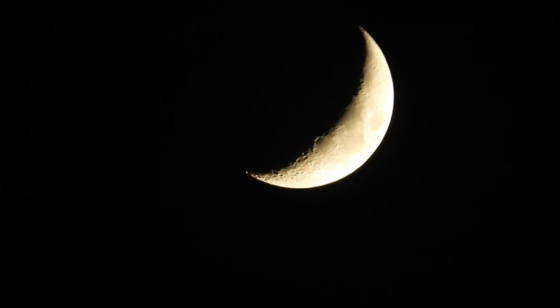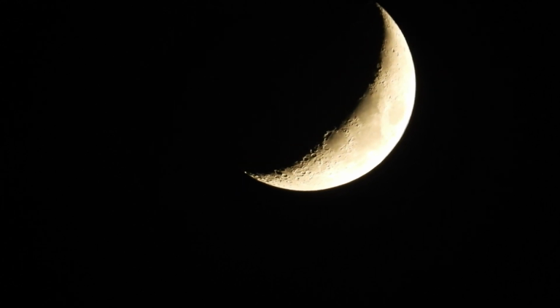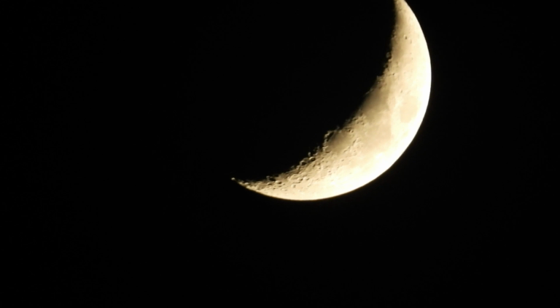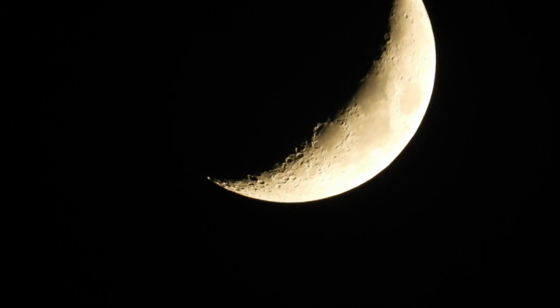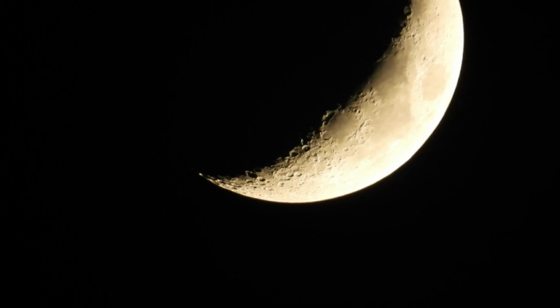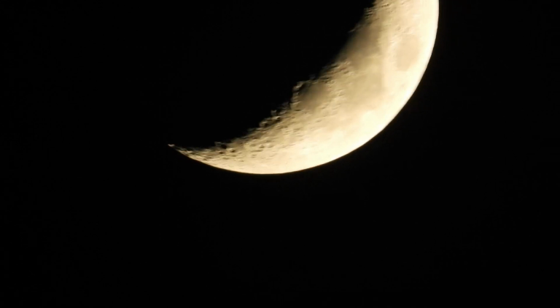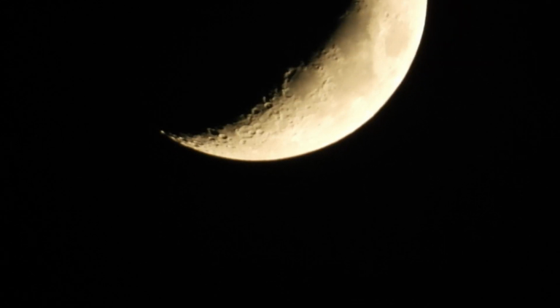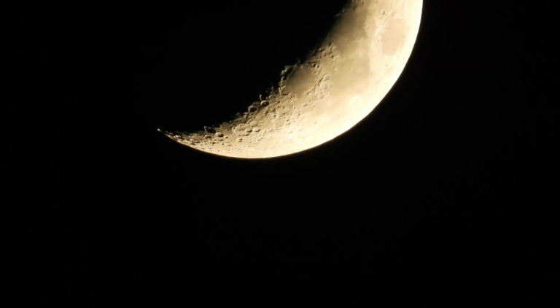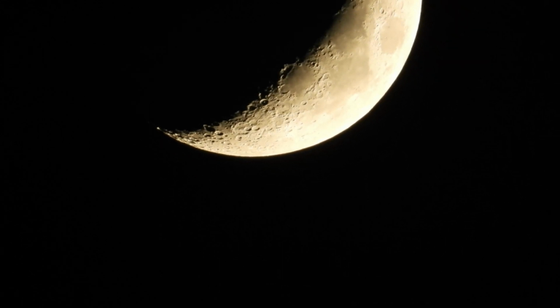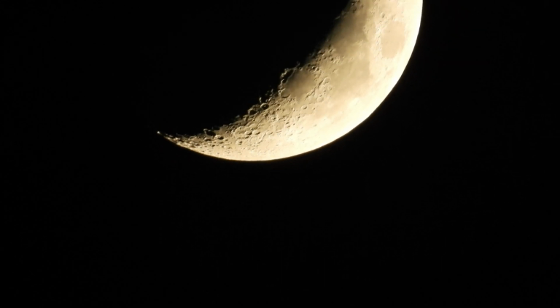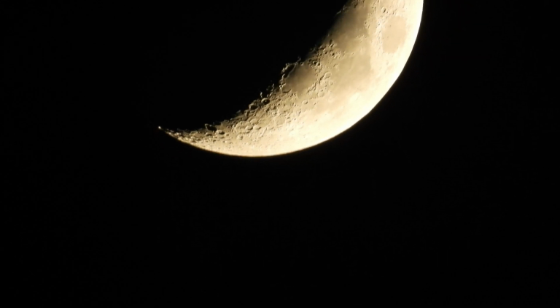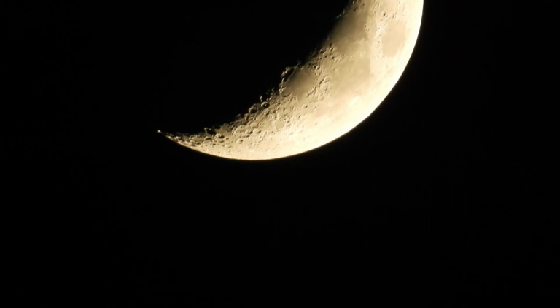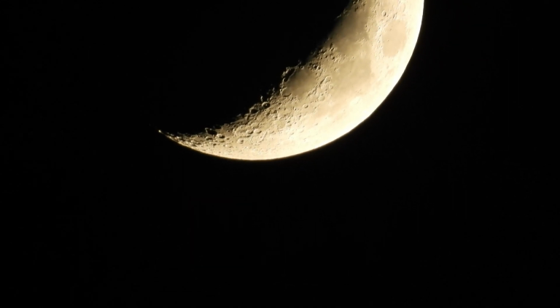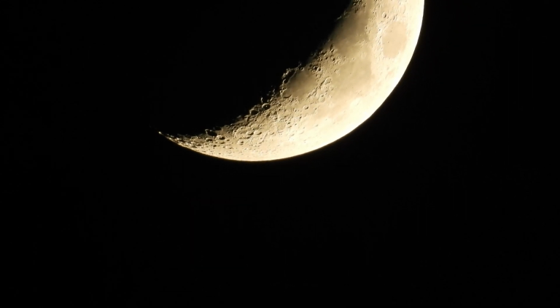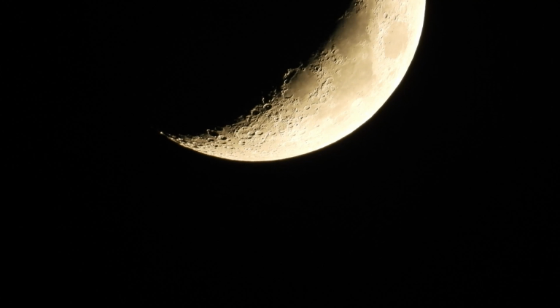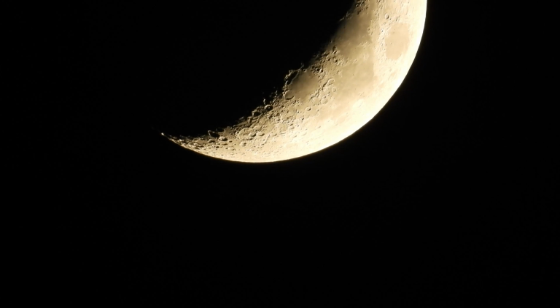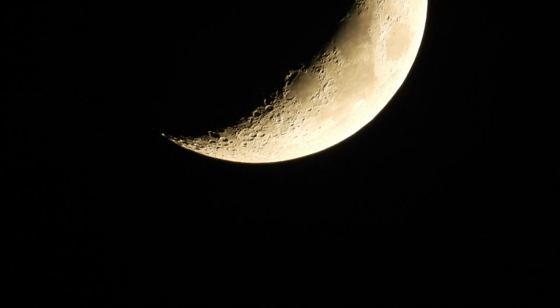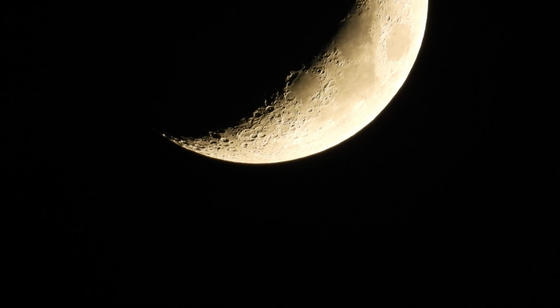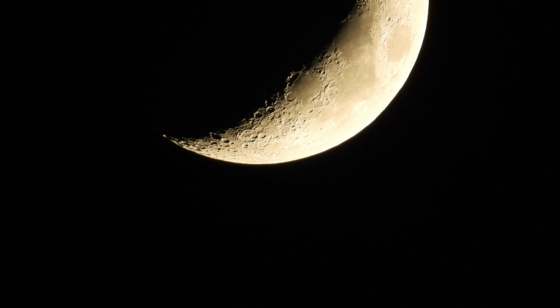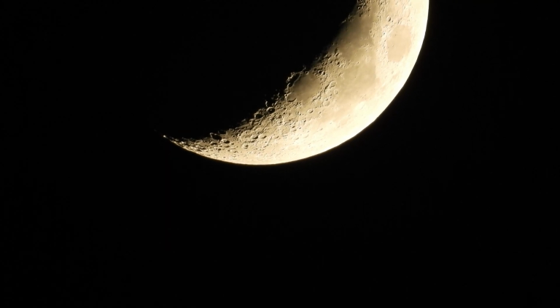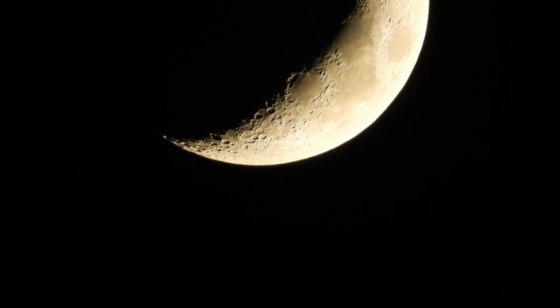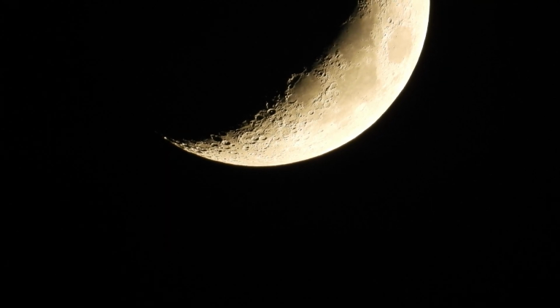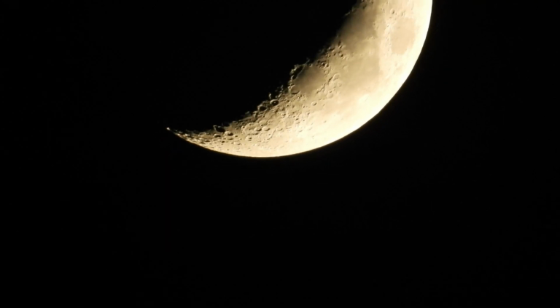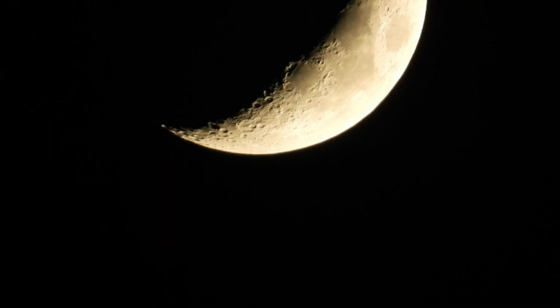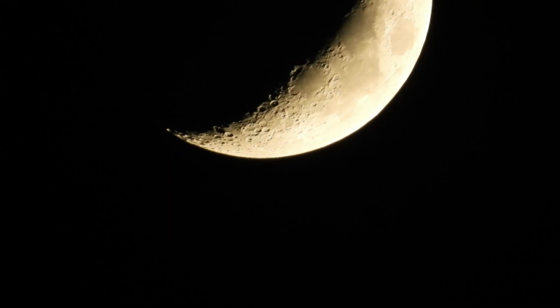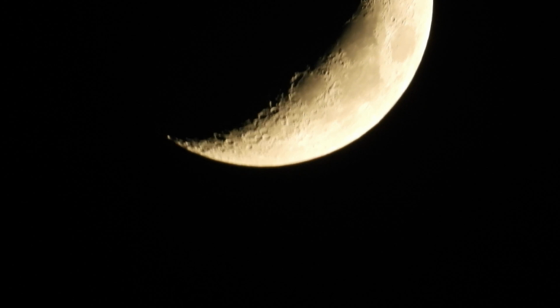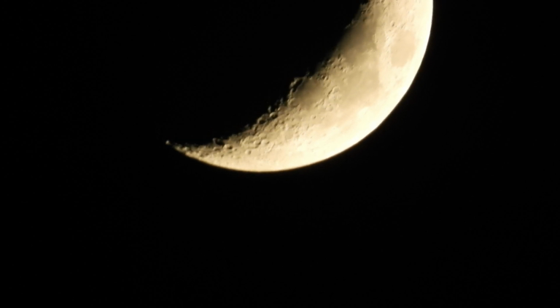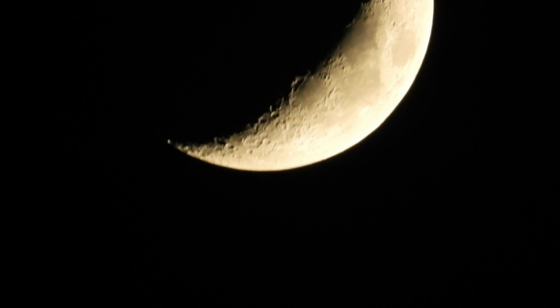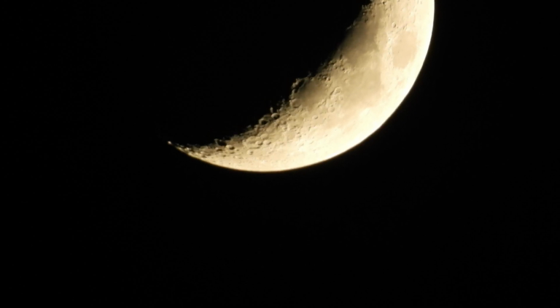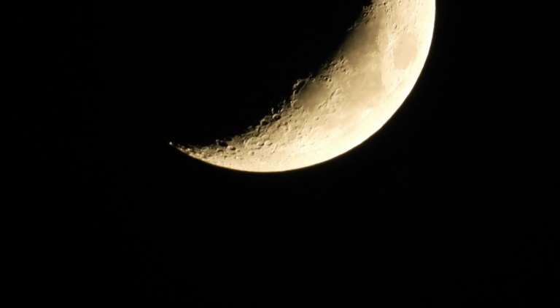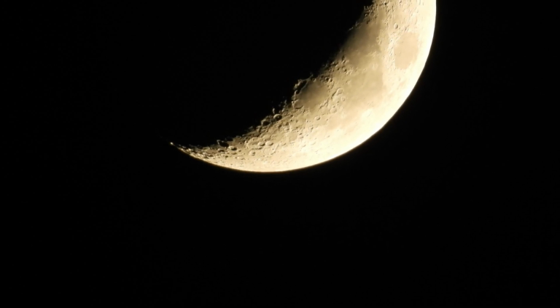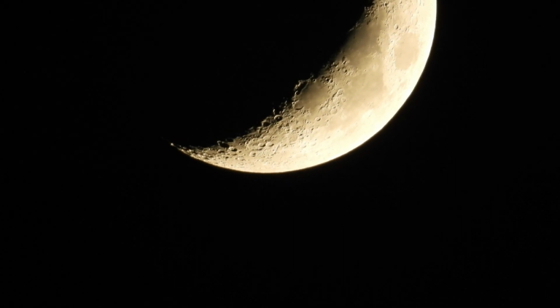The moon is a fascinating object for the natural navigator. There are fast and slow methods for finding direction naturally using the moon, but unfortunately no known fast accurate methods. It is no less interesting for this.